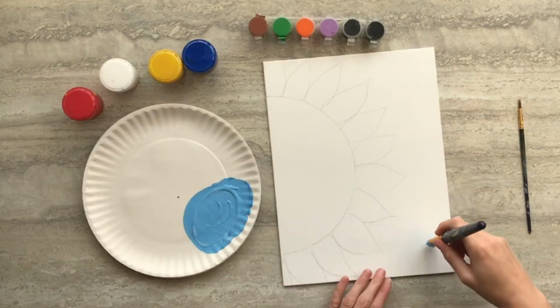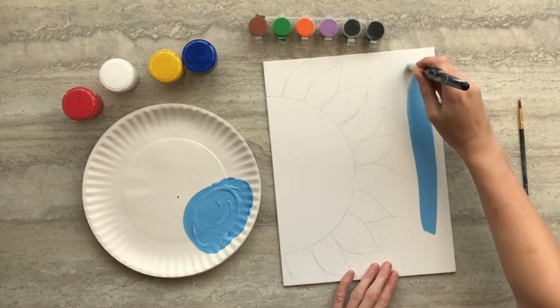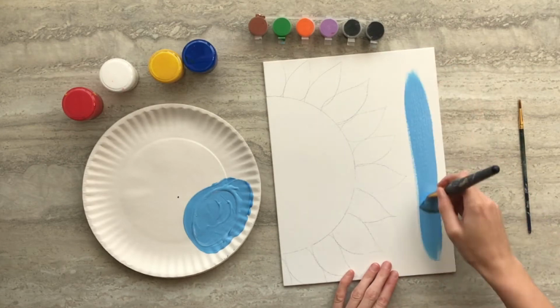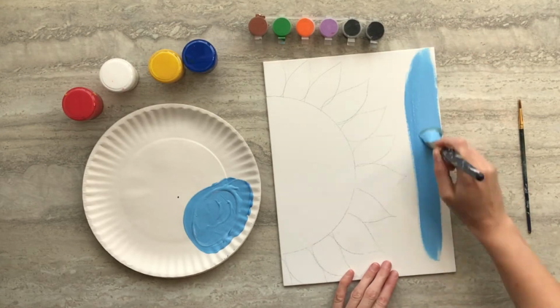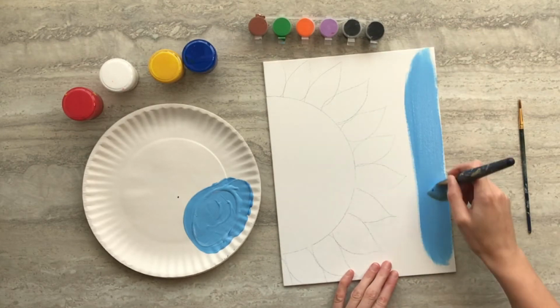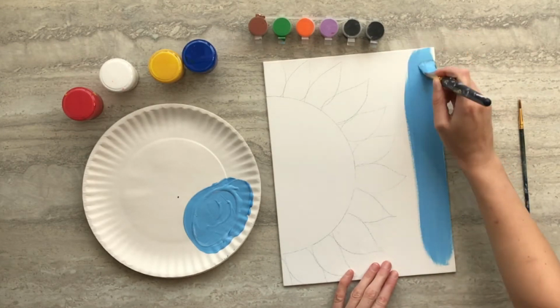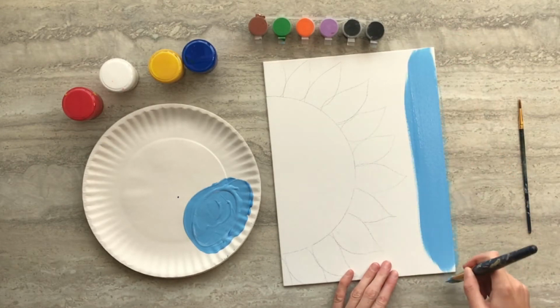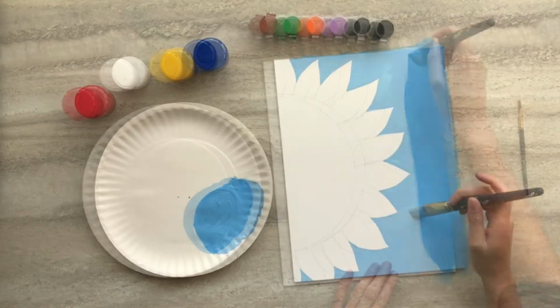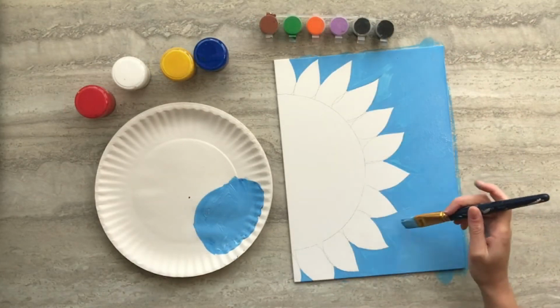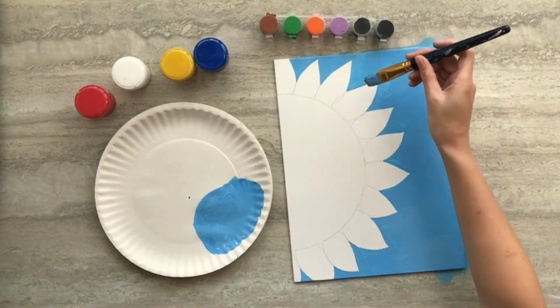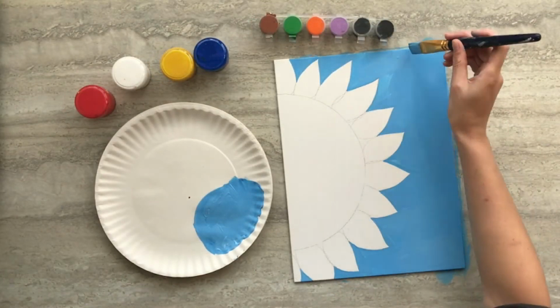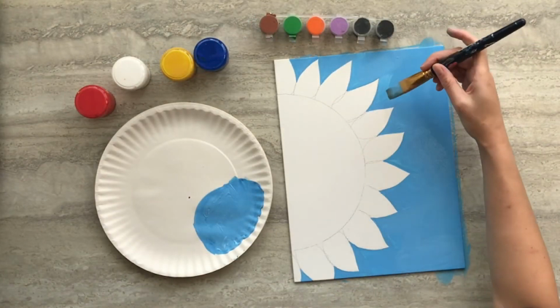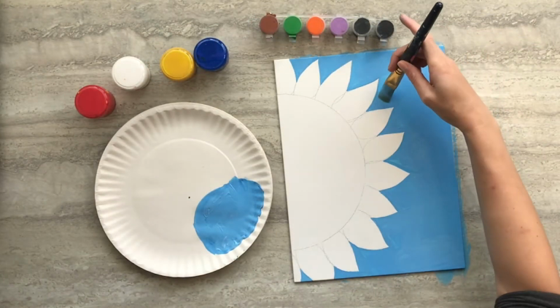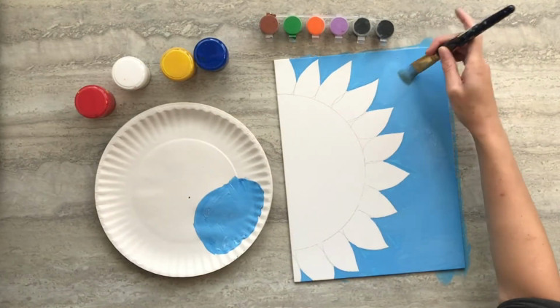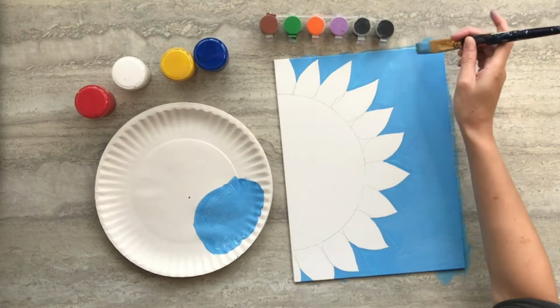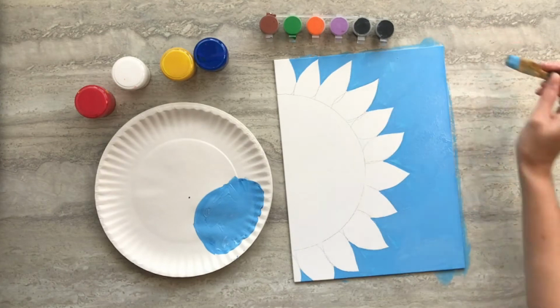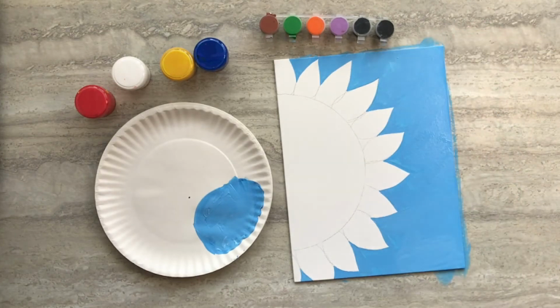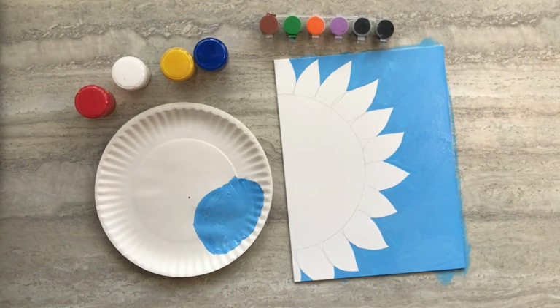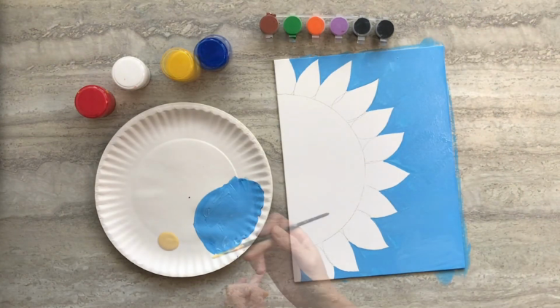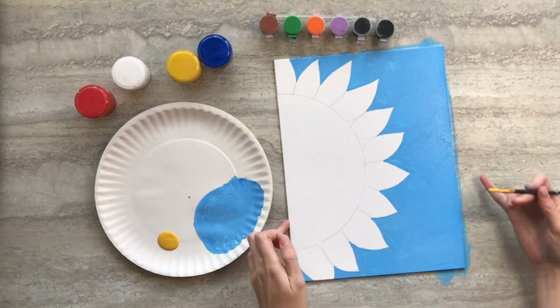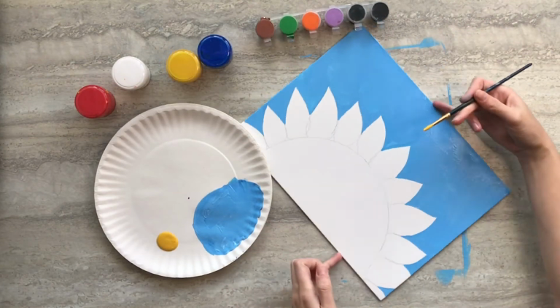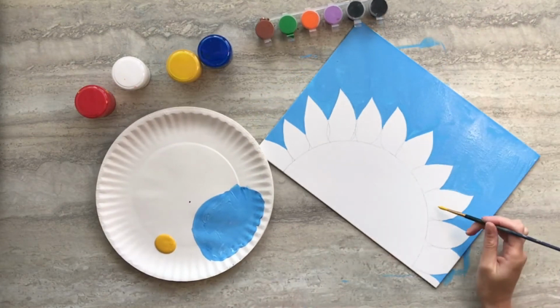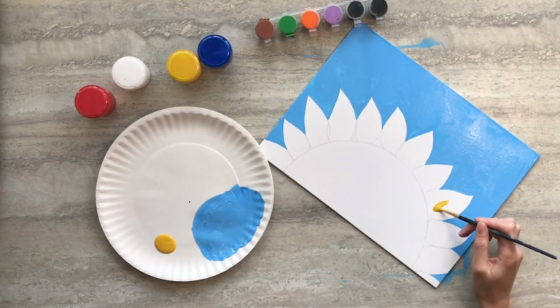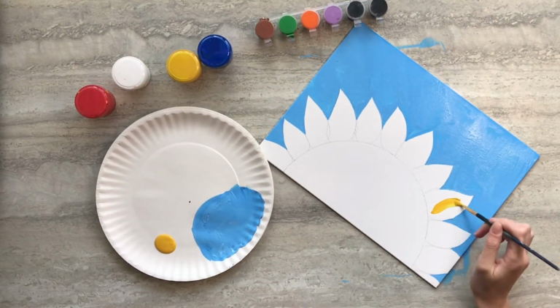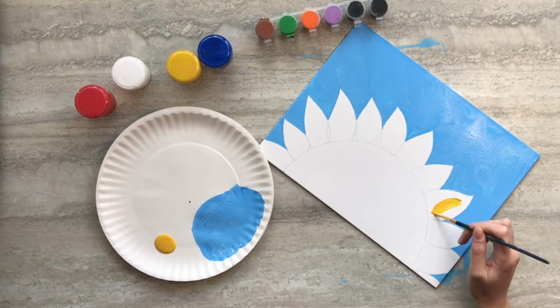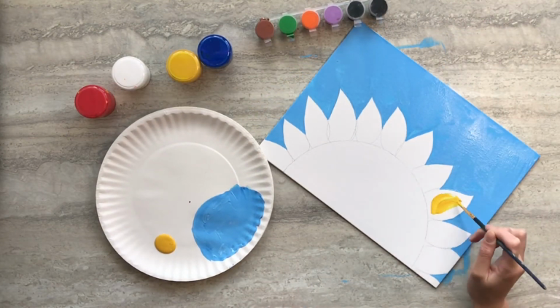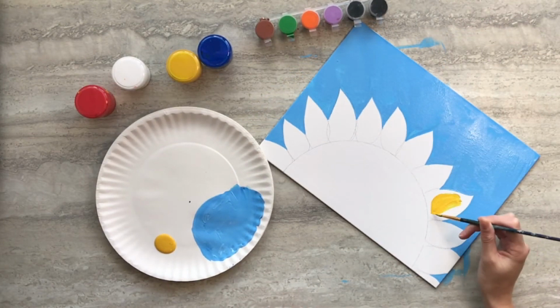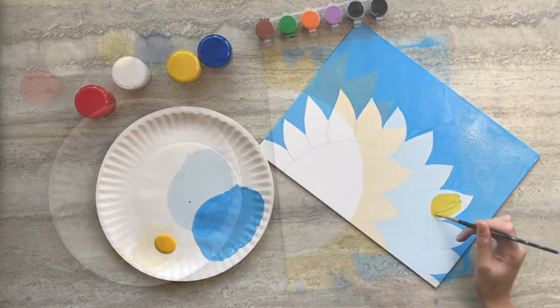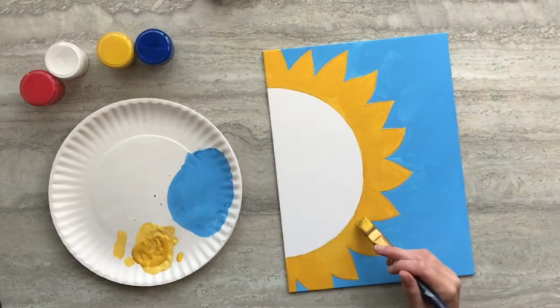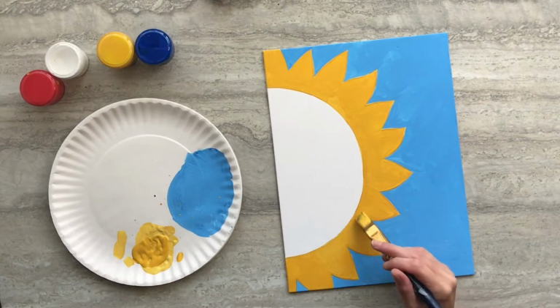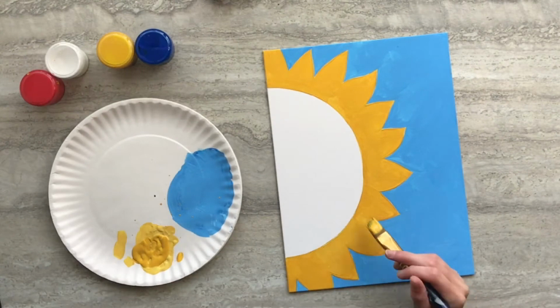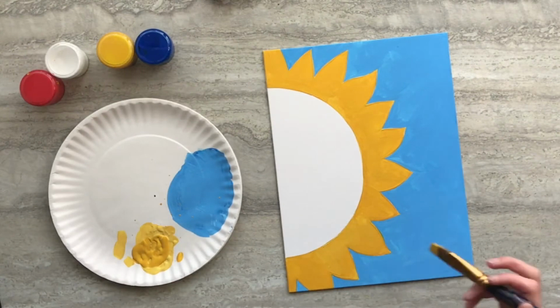Then mix some blue and white paint and paint the area around our drawing. Next, use your small paintbrush and some yellow paint and paint the petals on our flower.